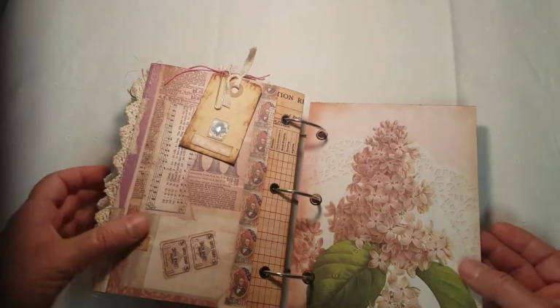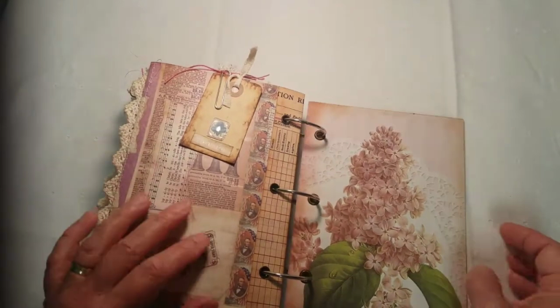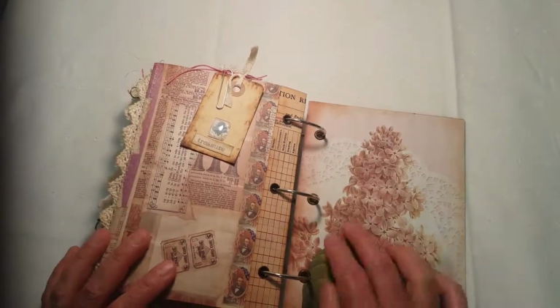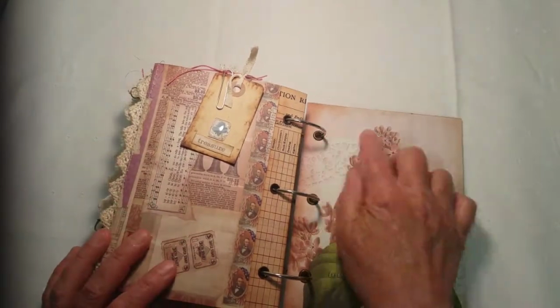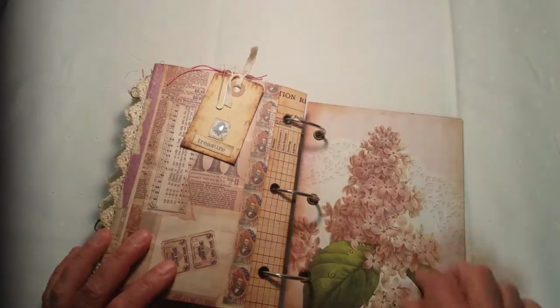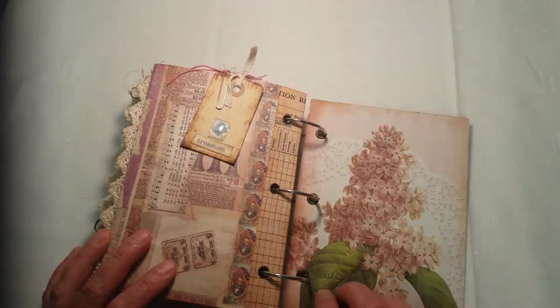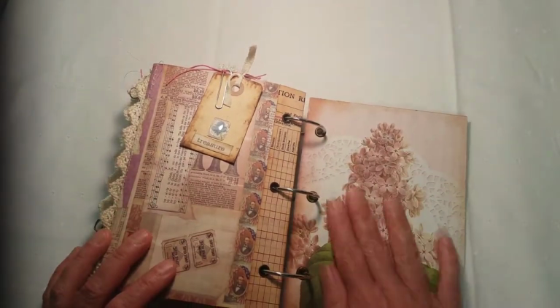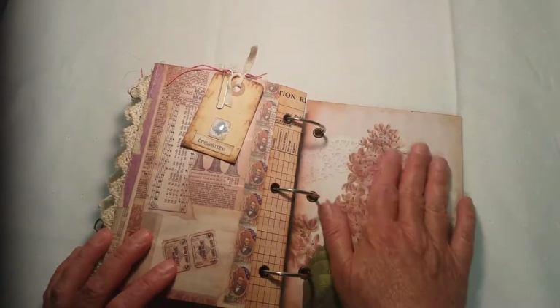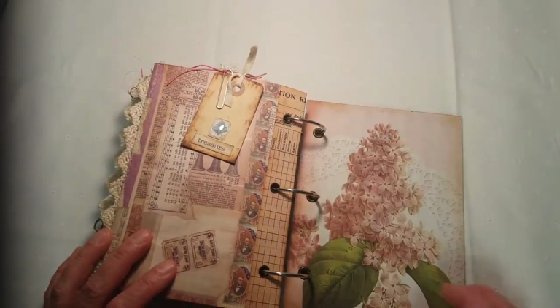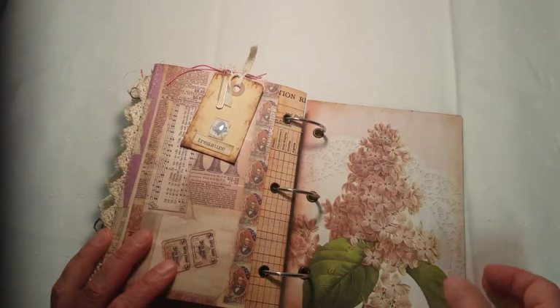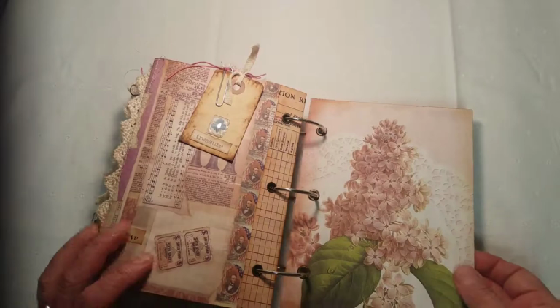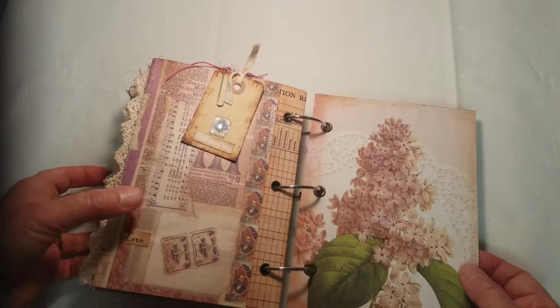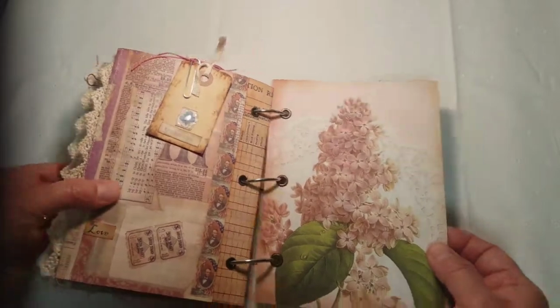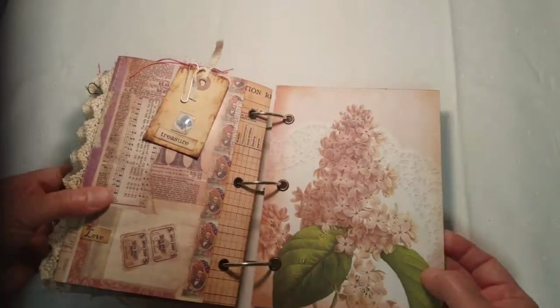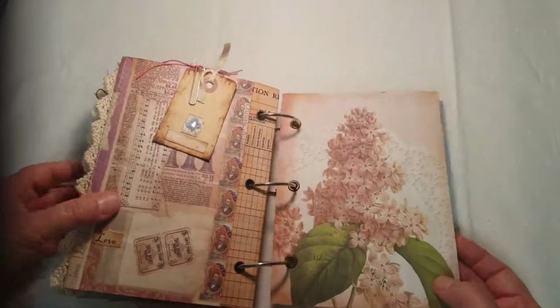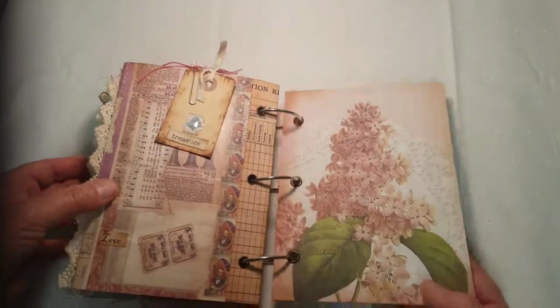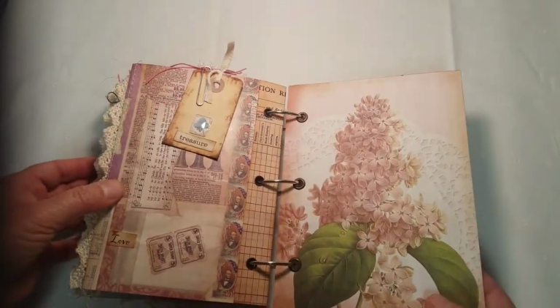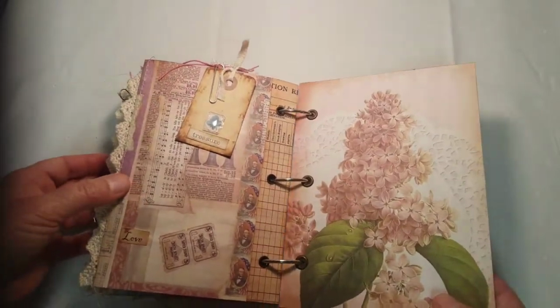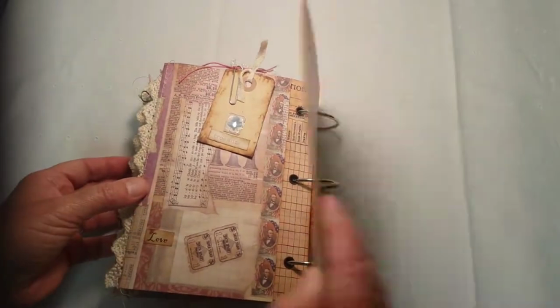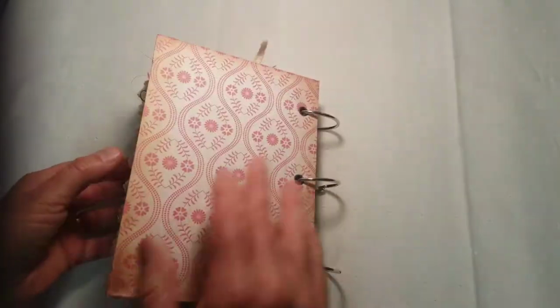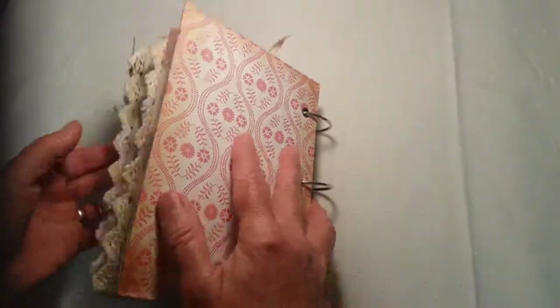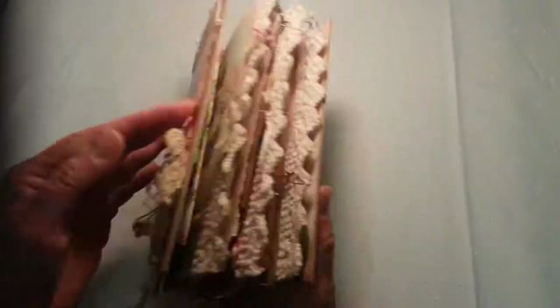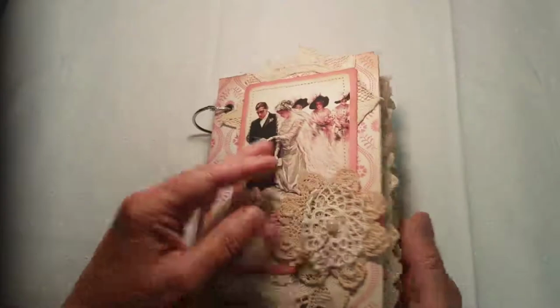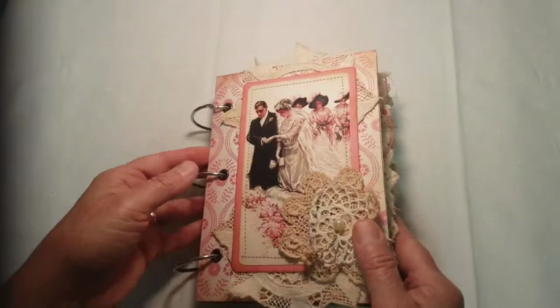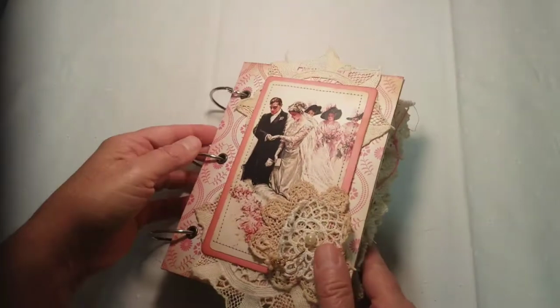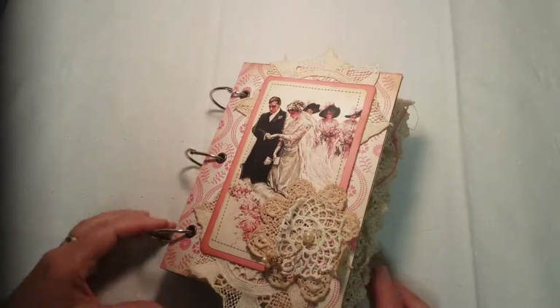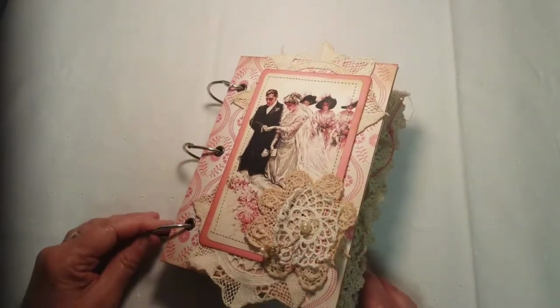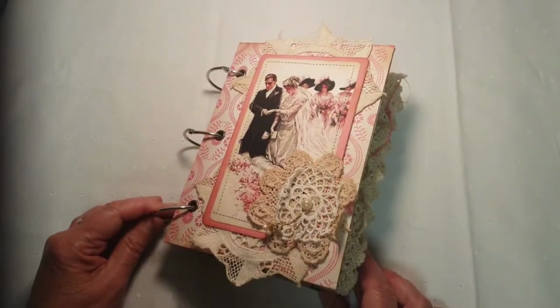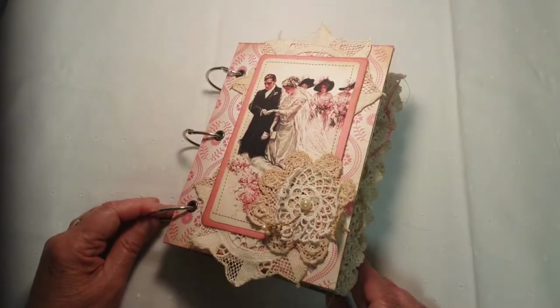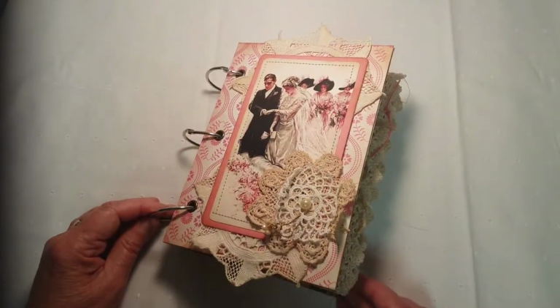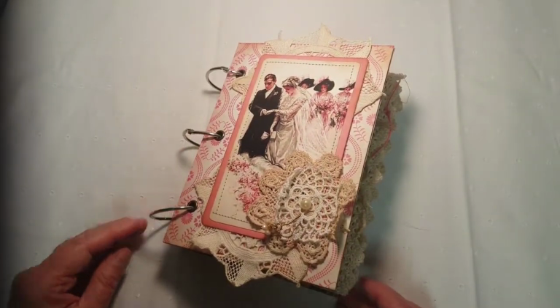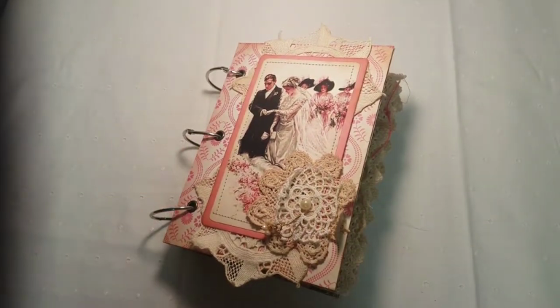And then she can put a photo here or leave it blank — it's nicely decorated. And that is it! Hope you enjoyed it, thanks for looking.